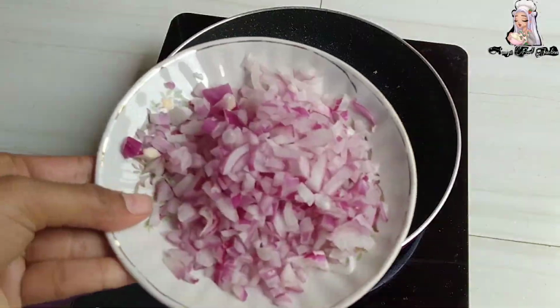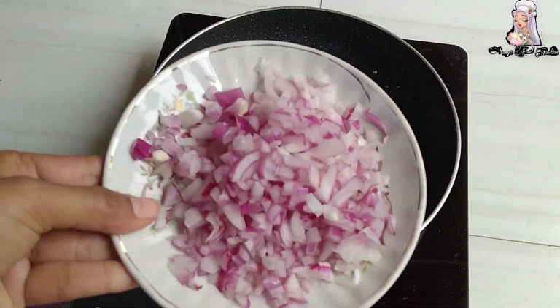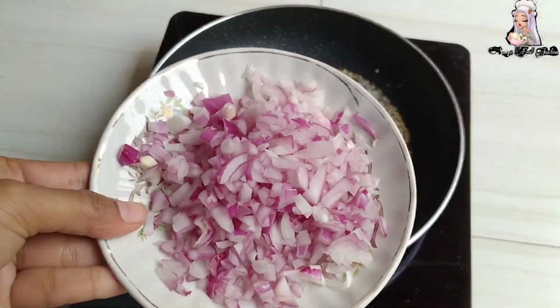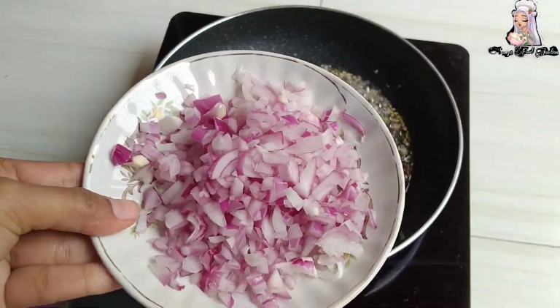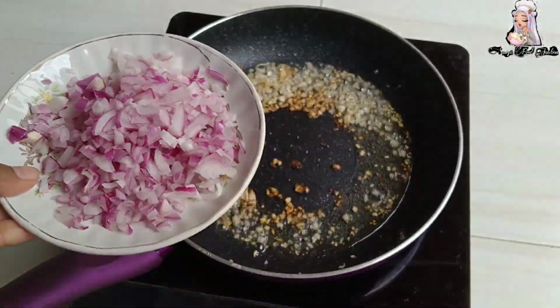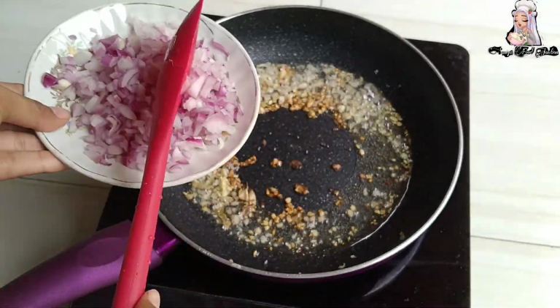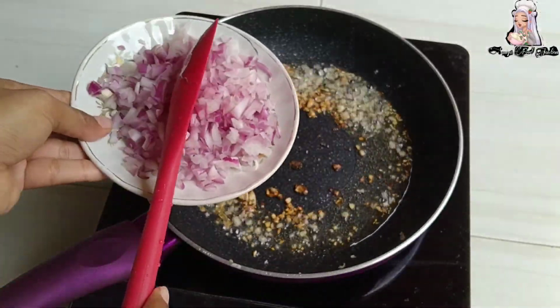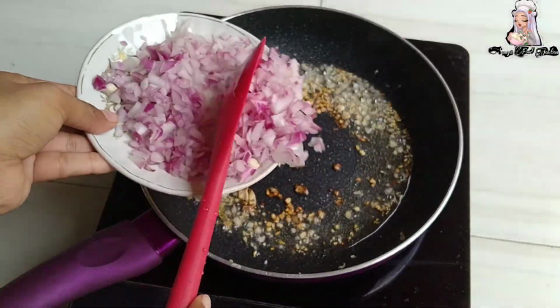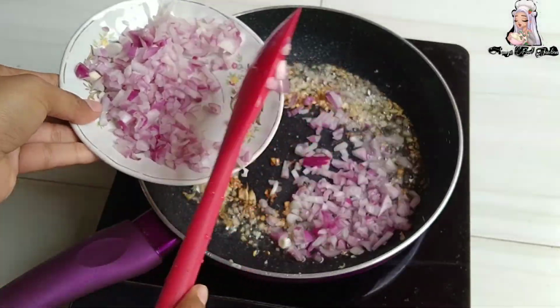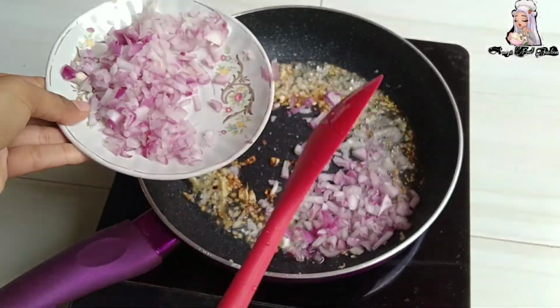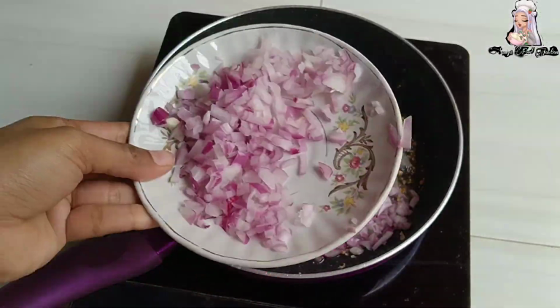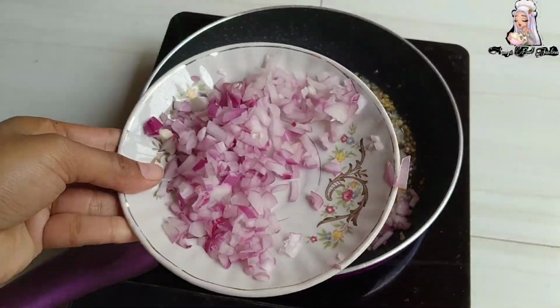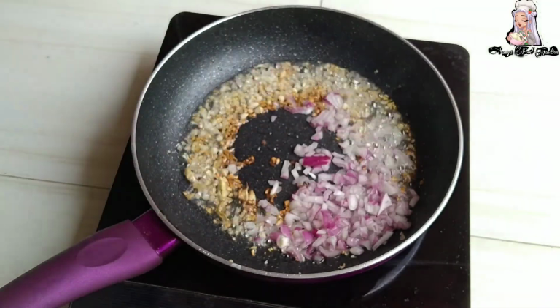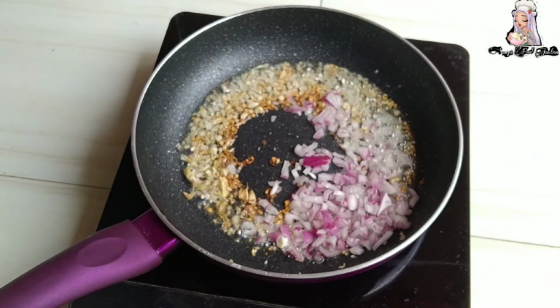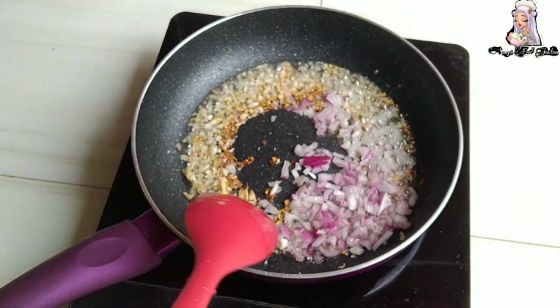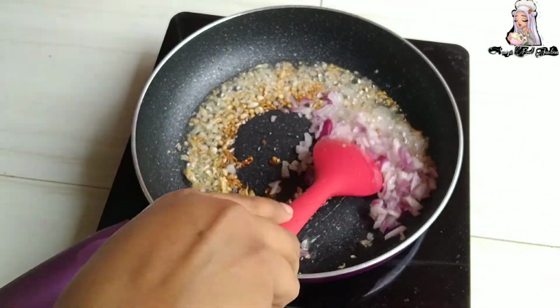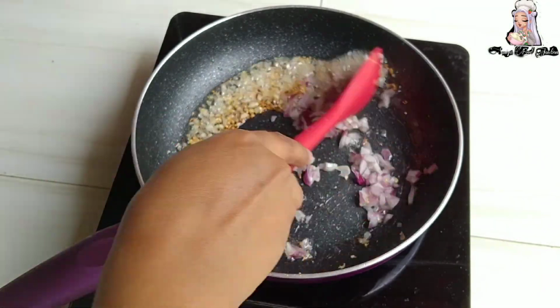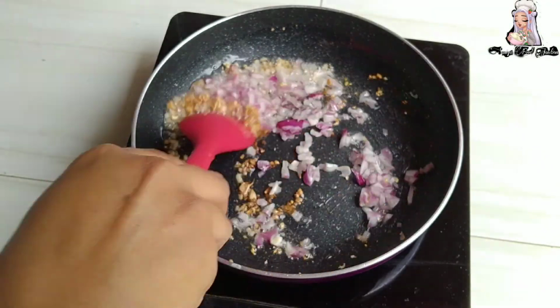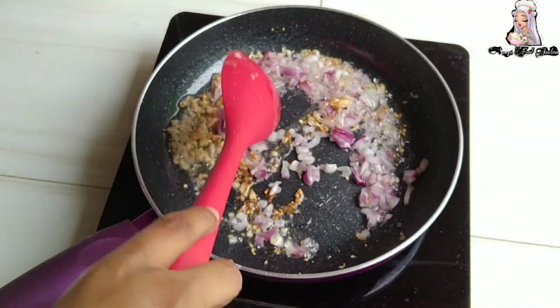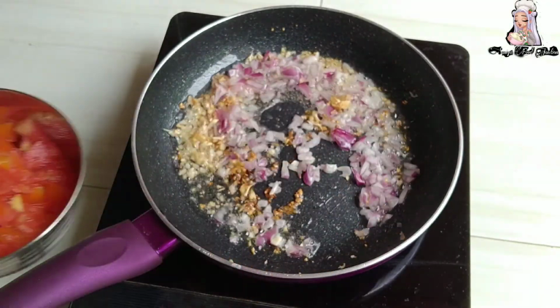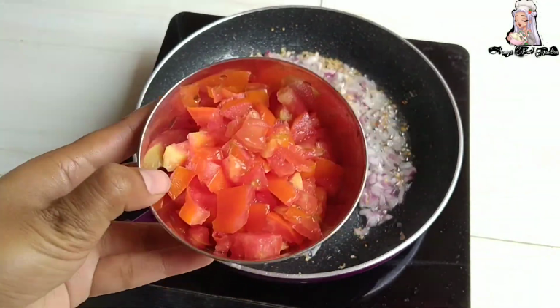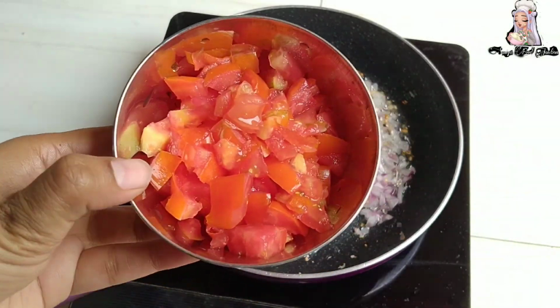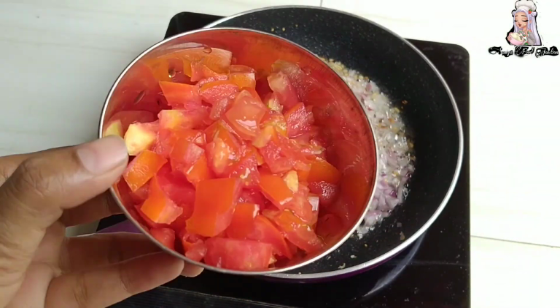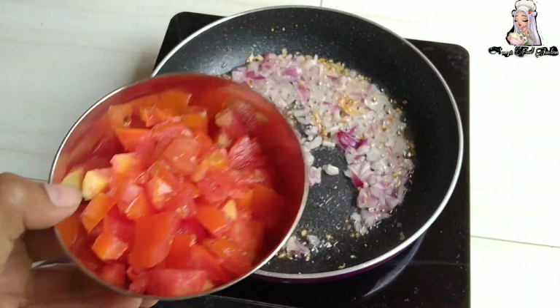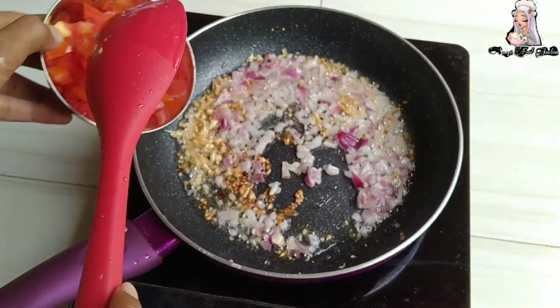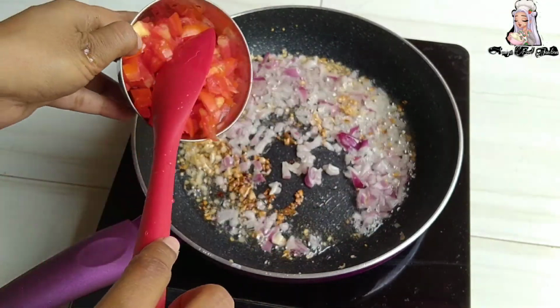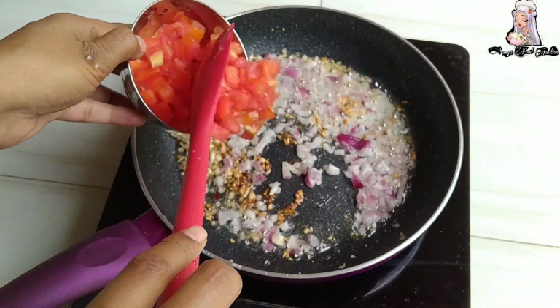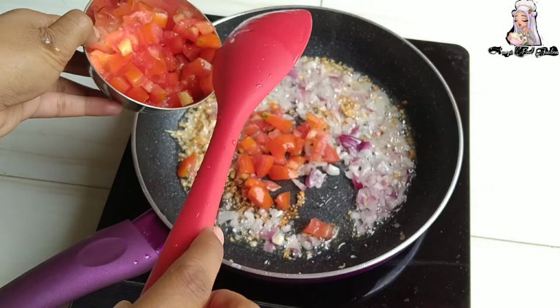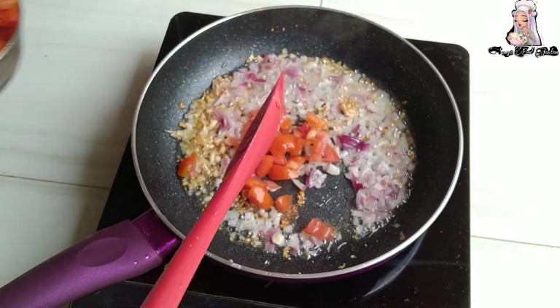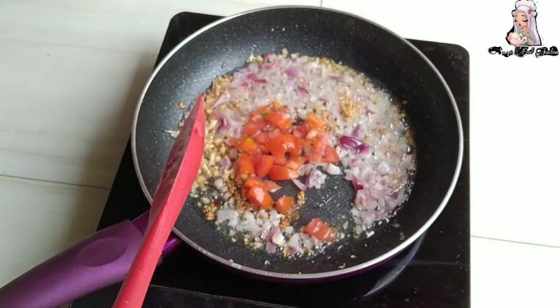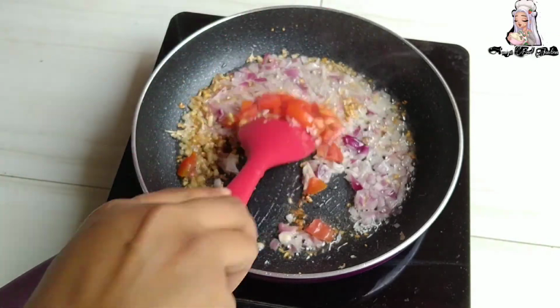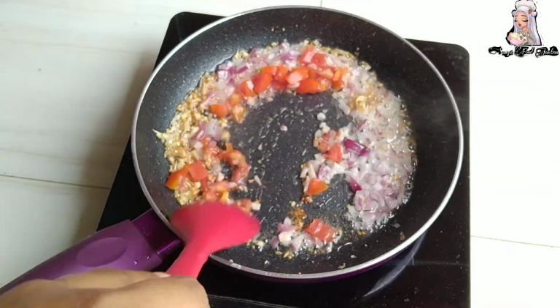I have a fine chopped onion. I will add half onion. We will also add tomato and half.